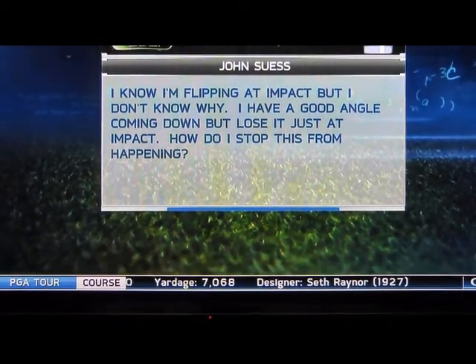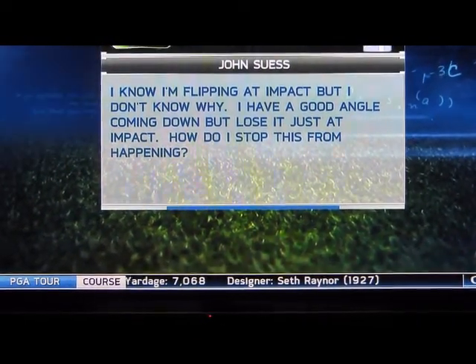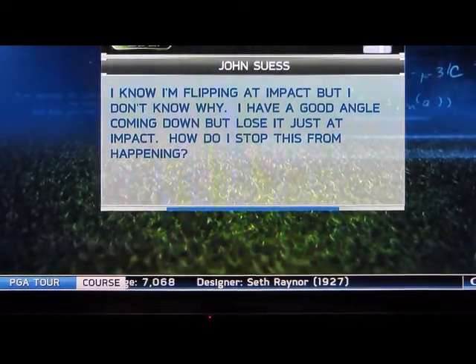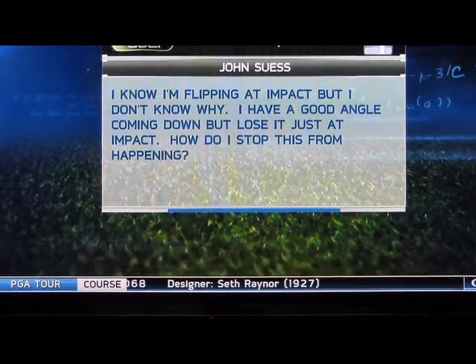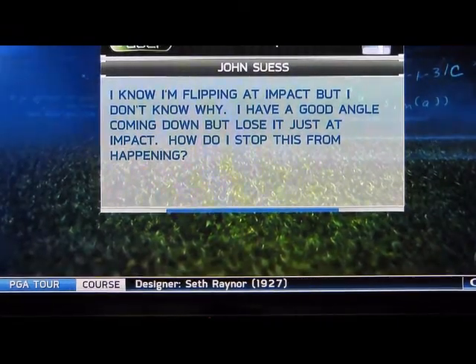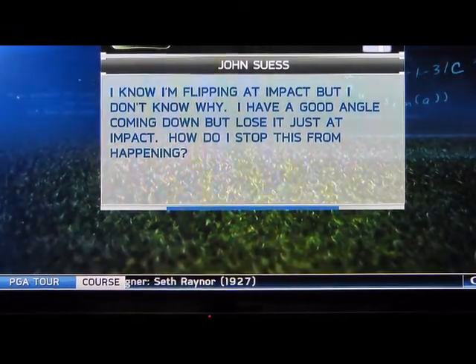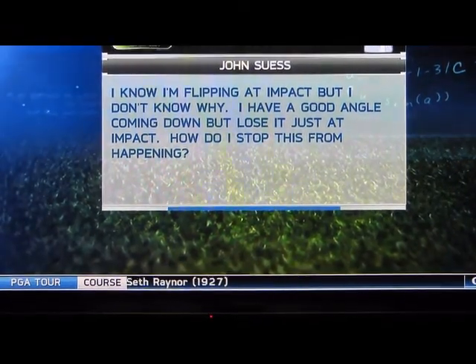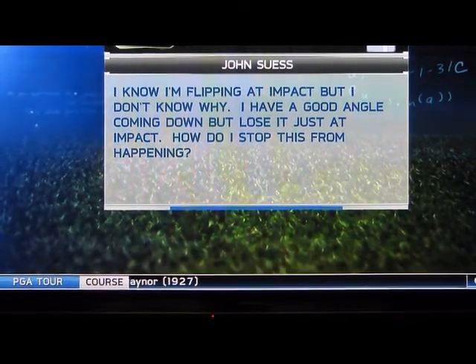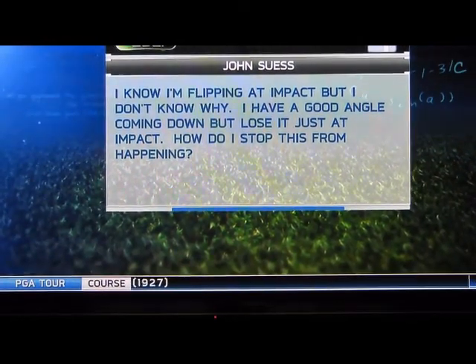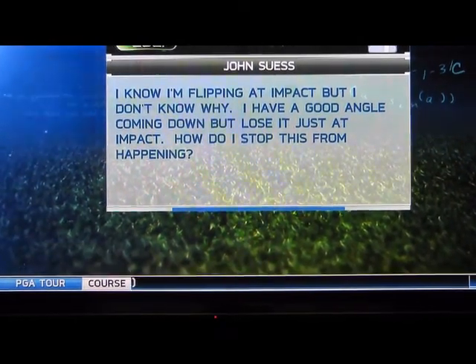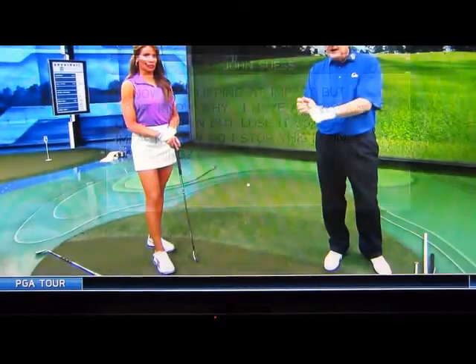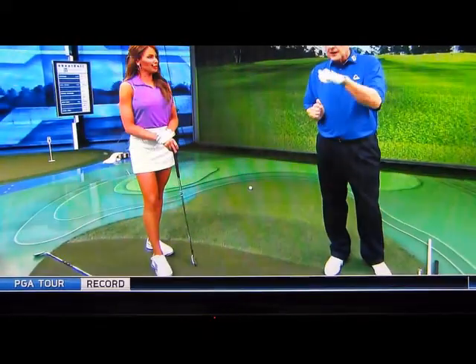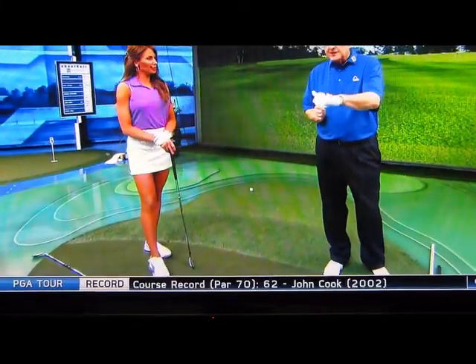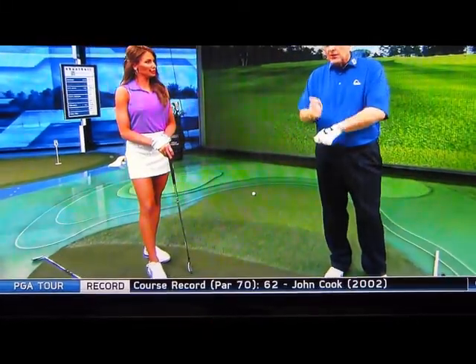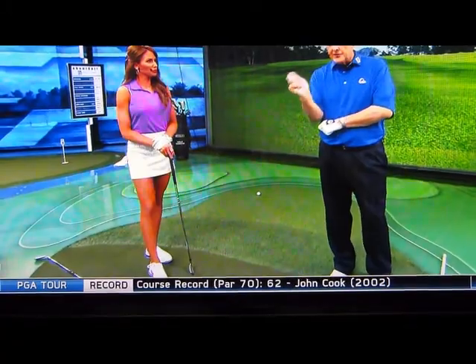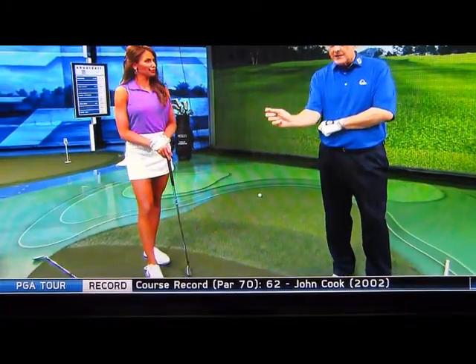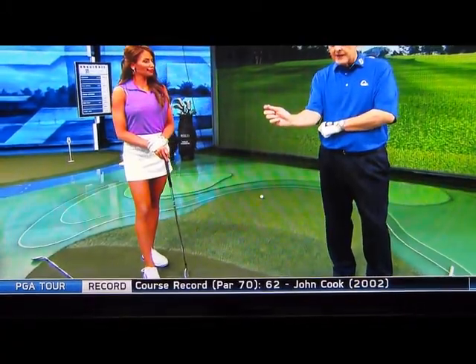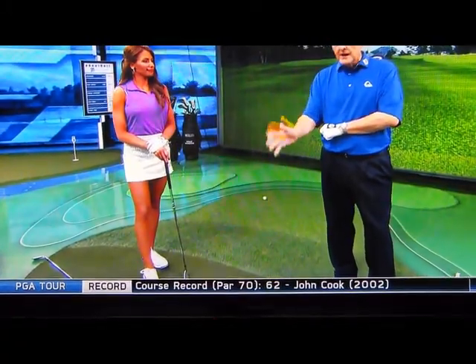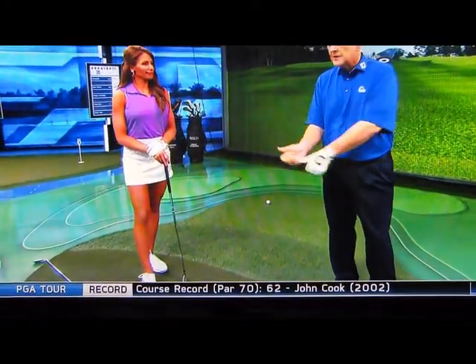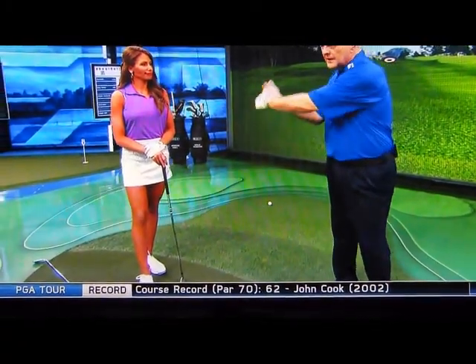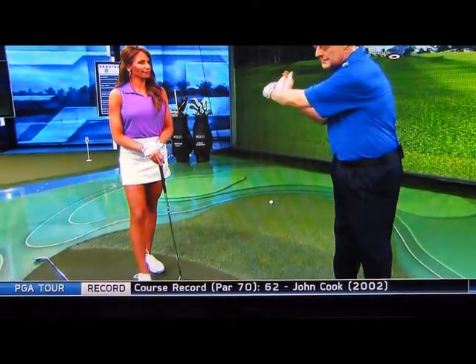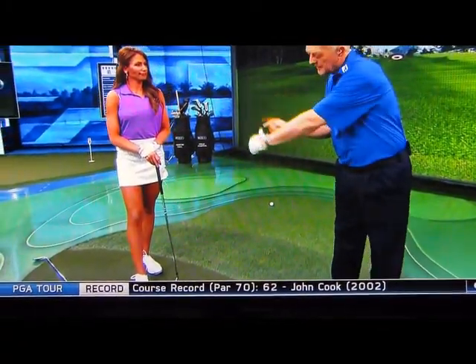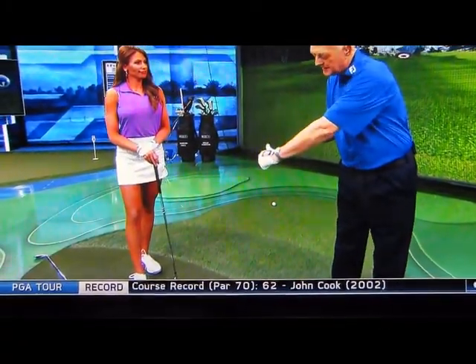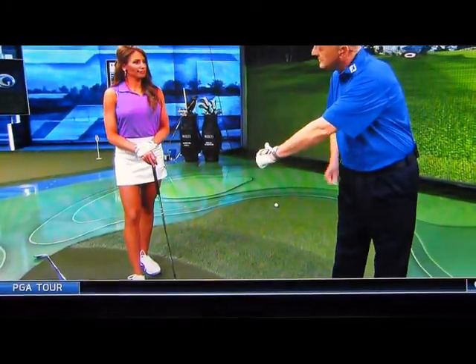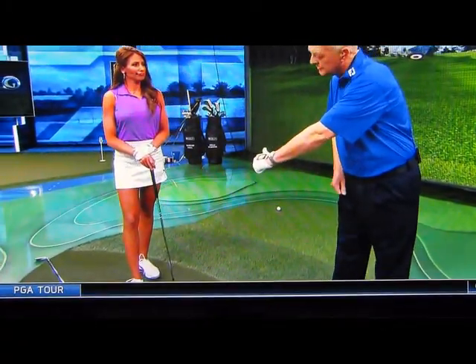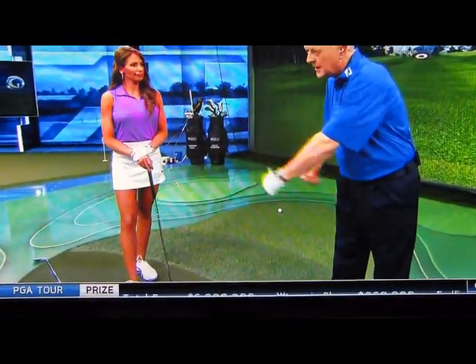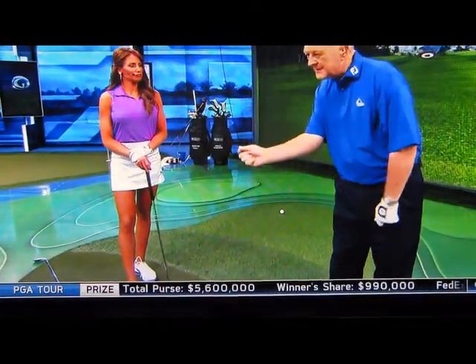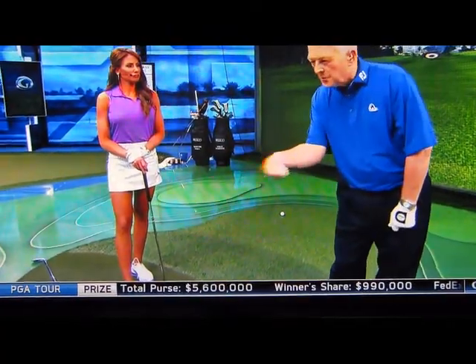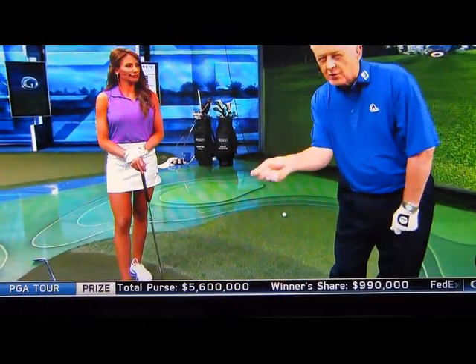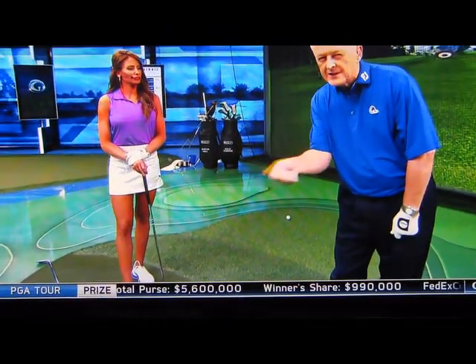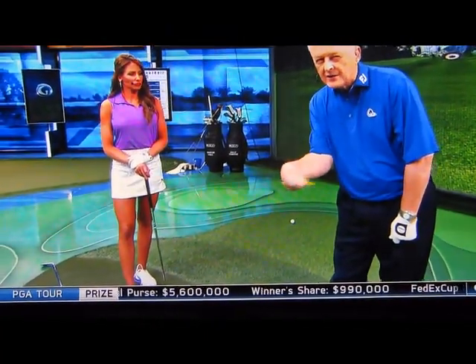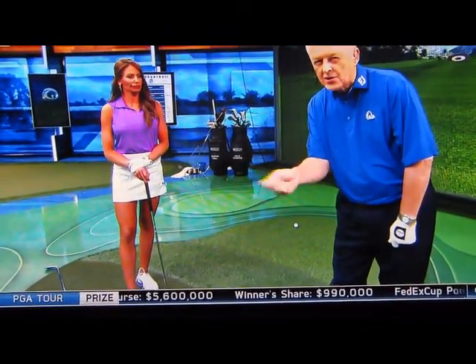Well, it's an interesting thing because he says he knows he has a good angle coming down but he's flipping at impact. There's a left wrist angle and there's a right wrist angle. I think what he's looking at is as he's coming down his left wrist angle is good, but as he's hitting the ball his right wrist angle is not good.